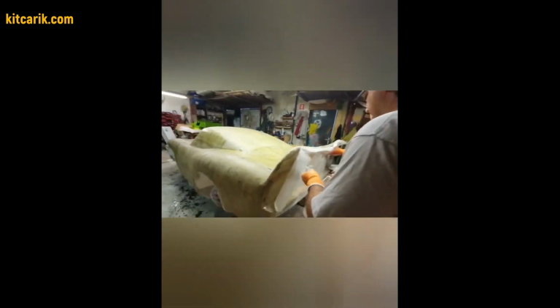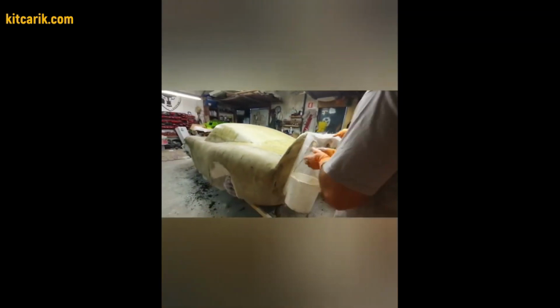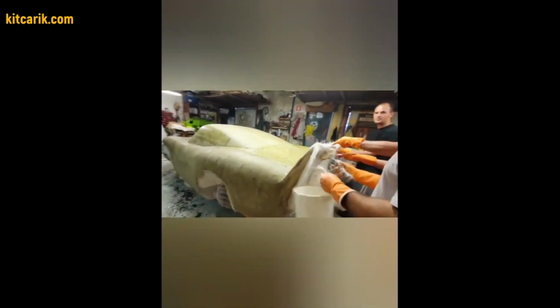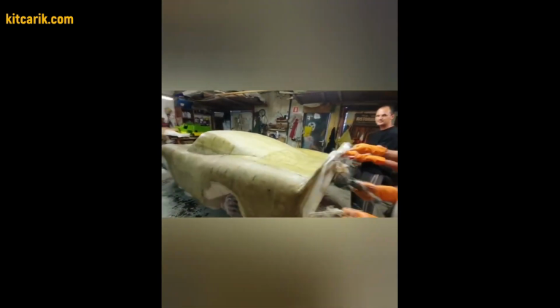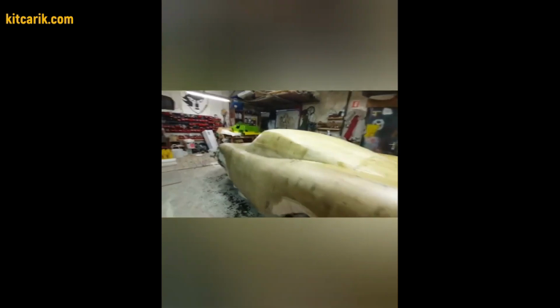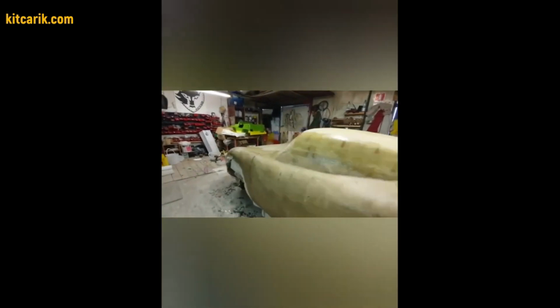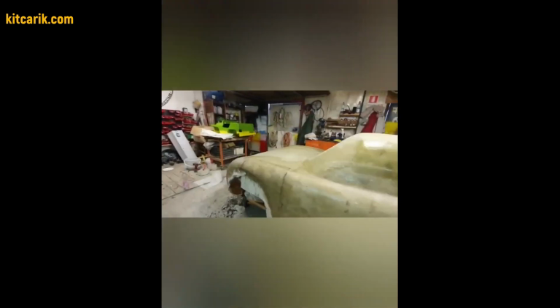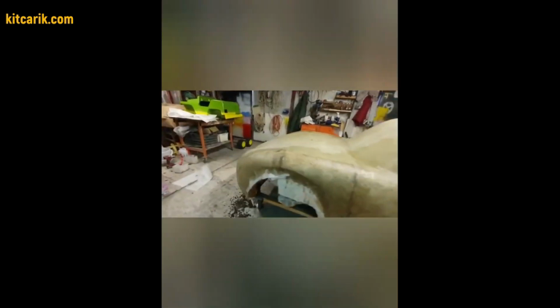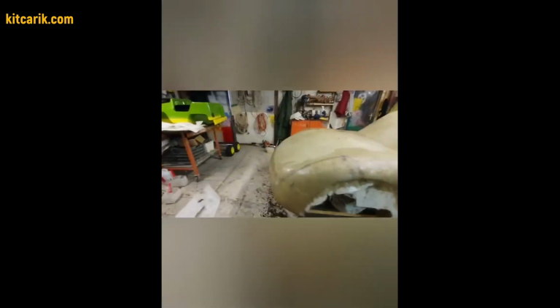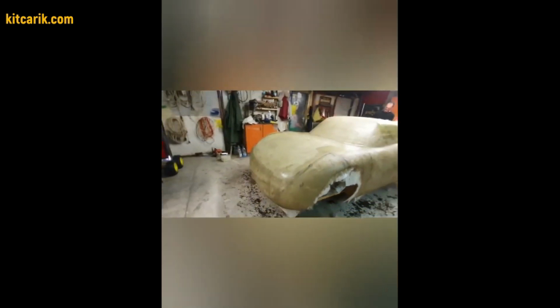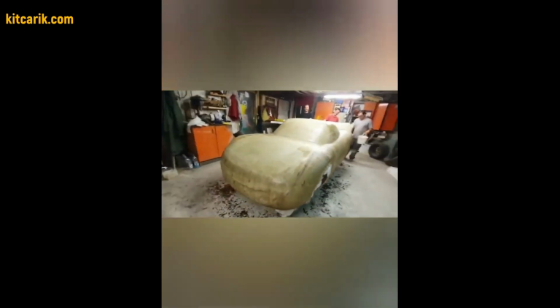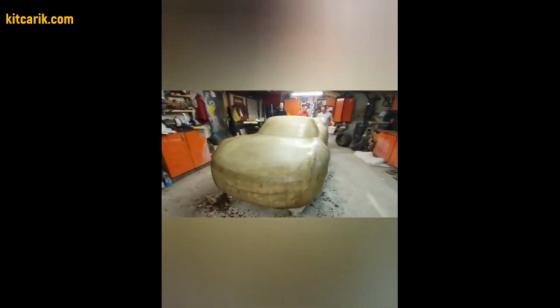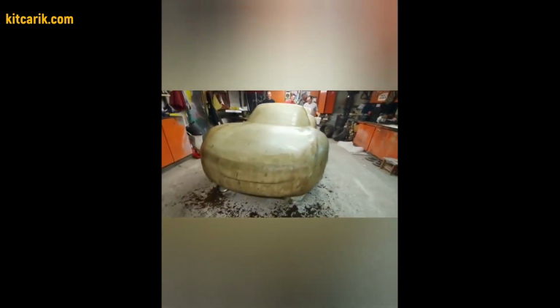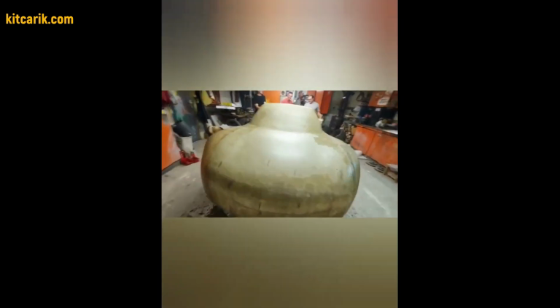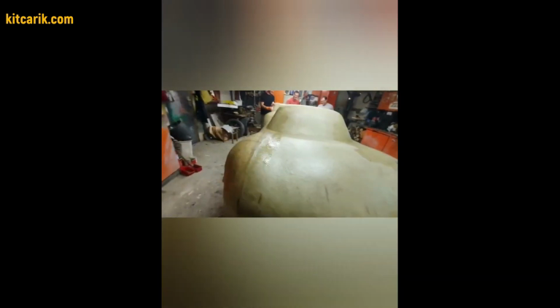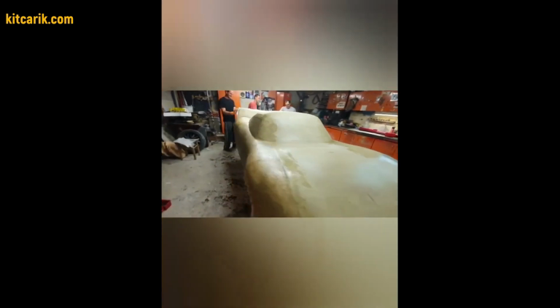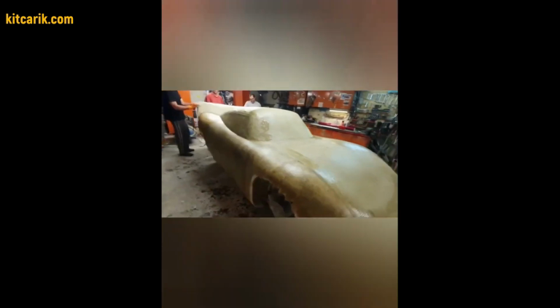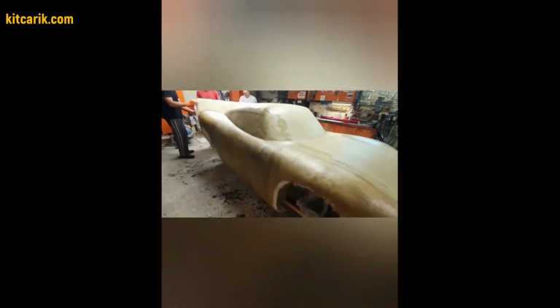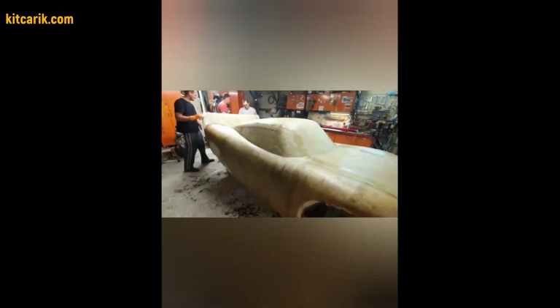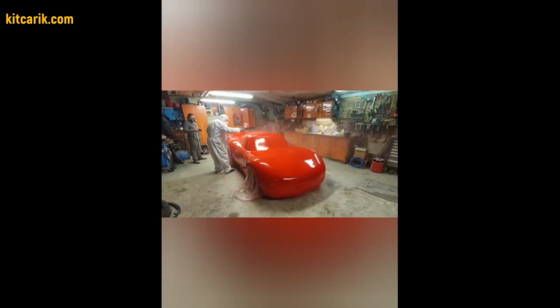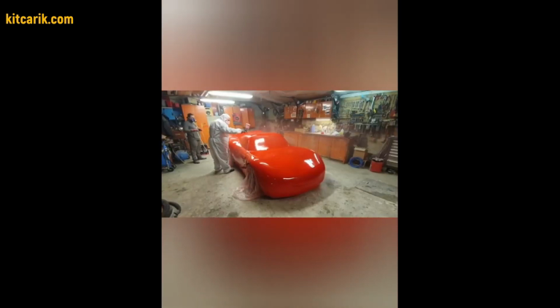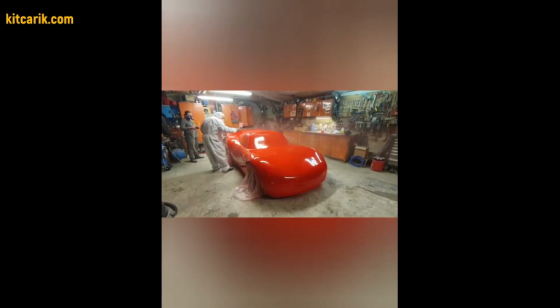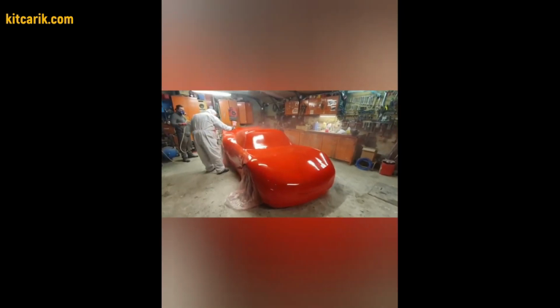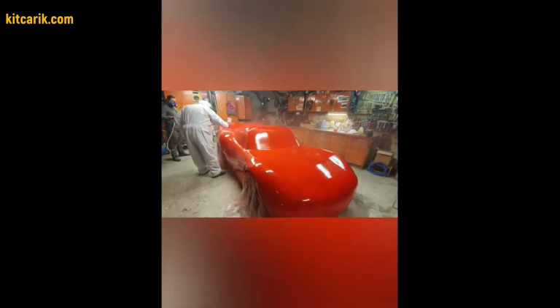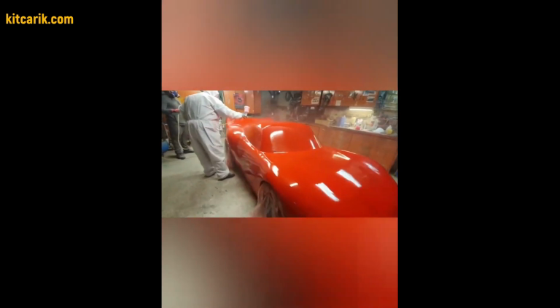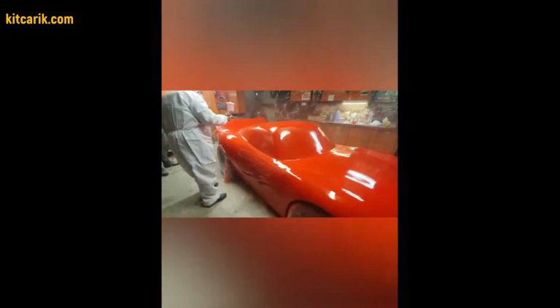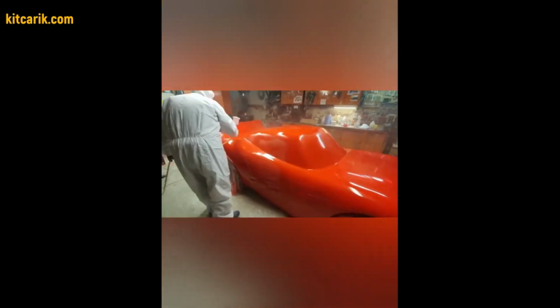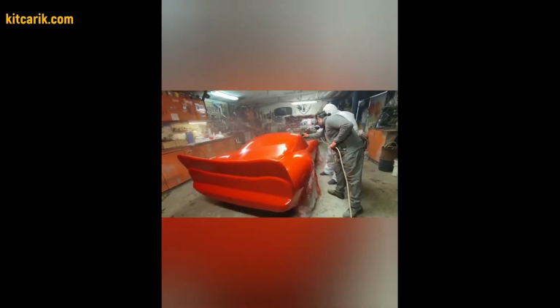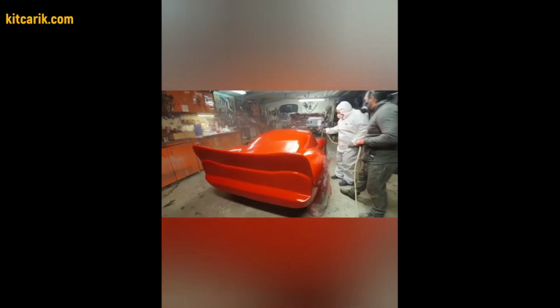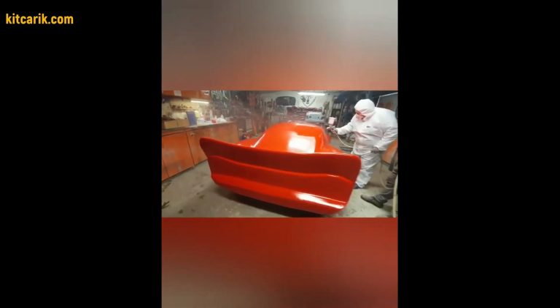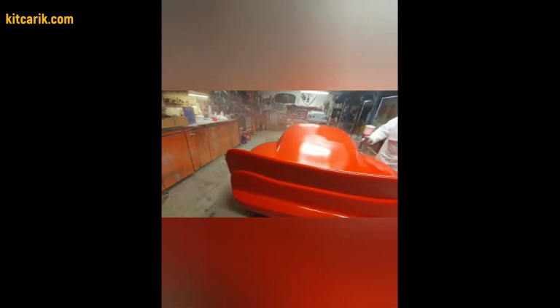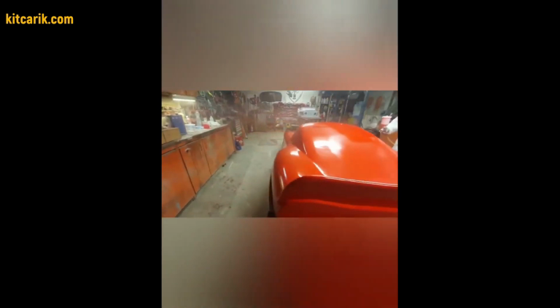After preparing the surface of the layout to the ideal, work with resin and glass fiber is carried out to make a finished fiberglass body — a future kit car. There is nothing difficult in this. The main thing is to do everything in stages and then everything will work out.